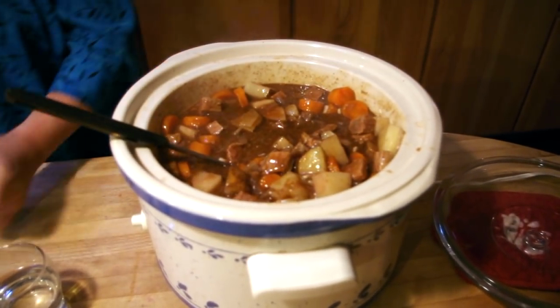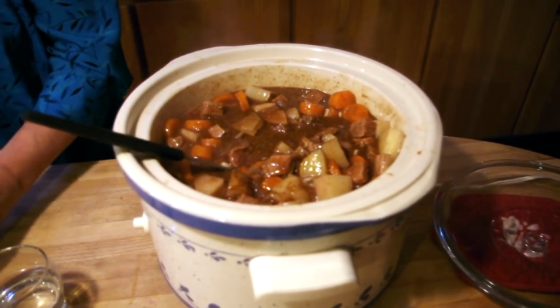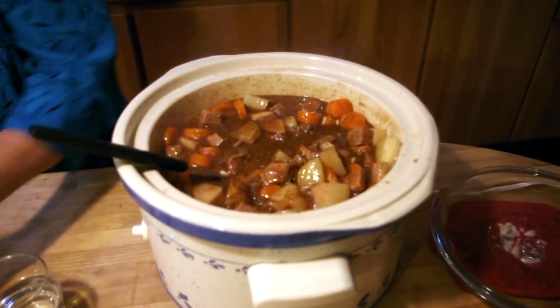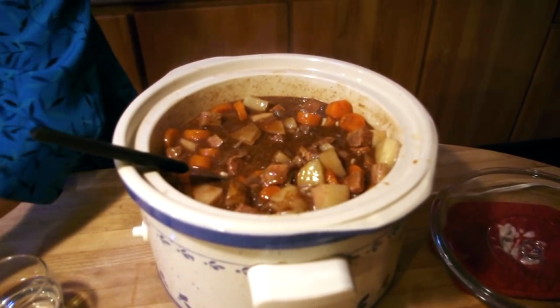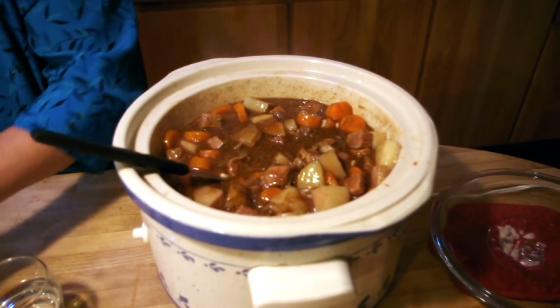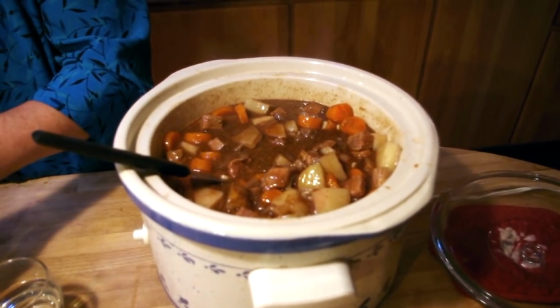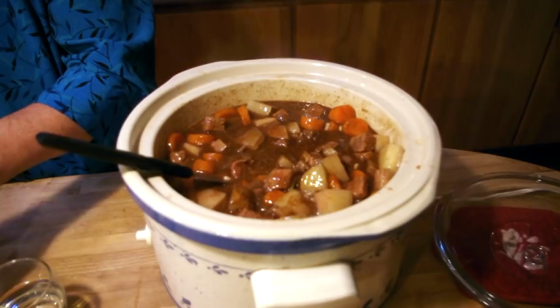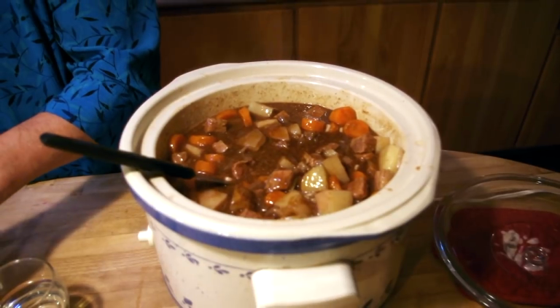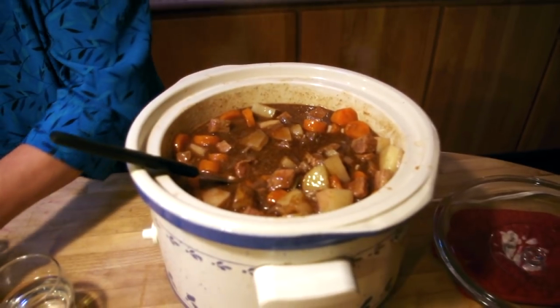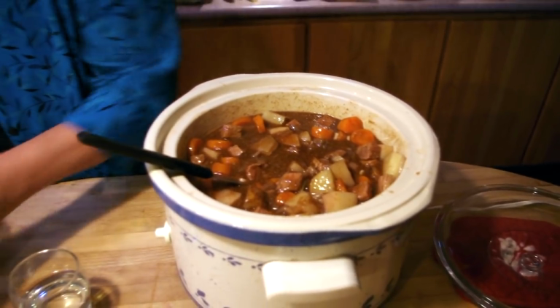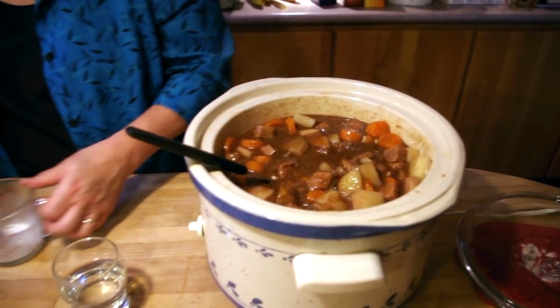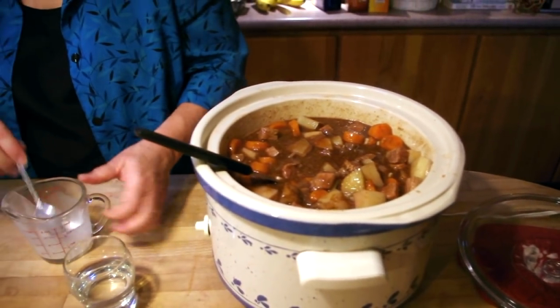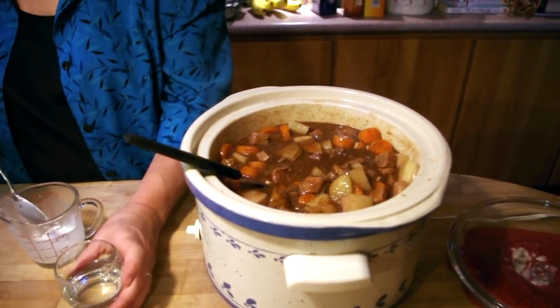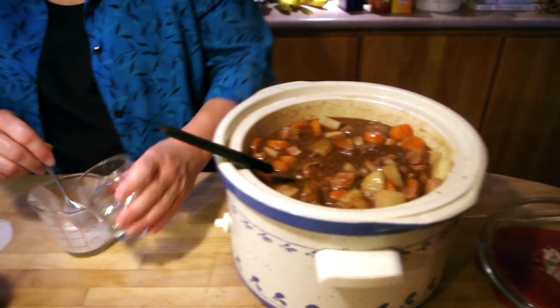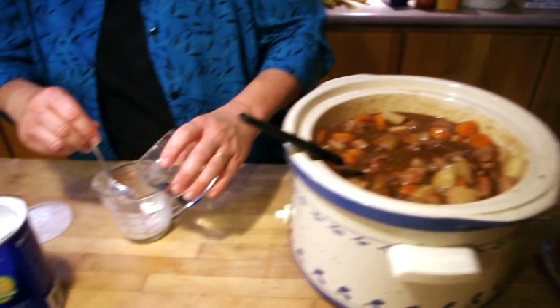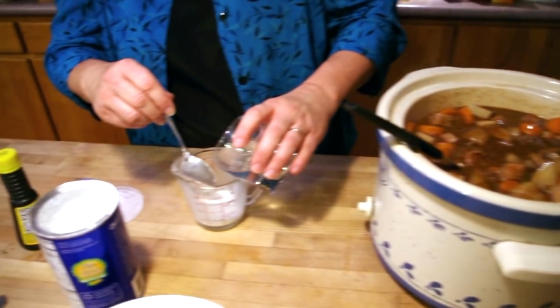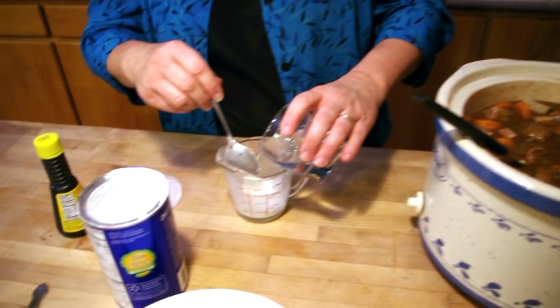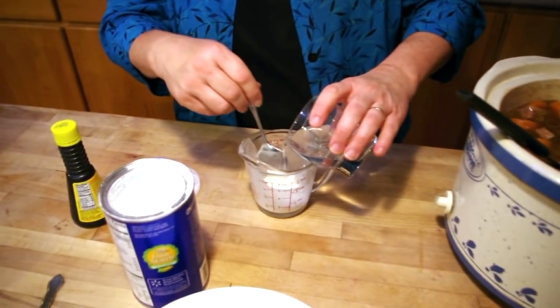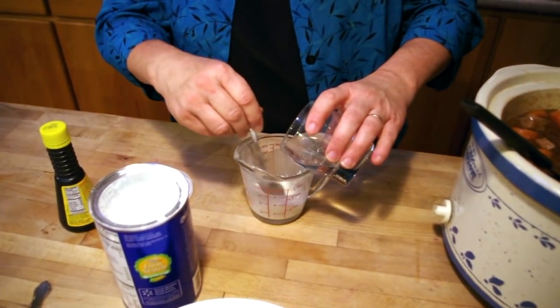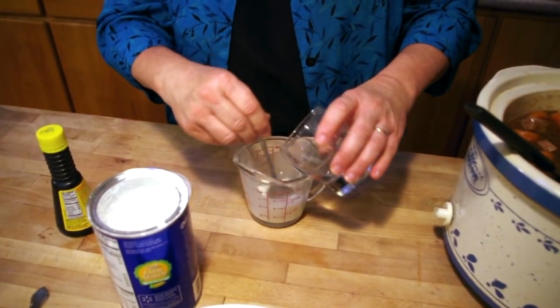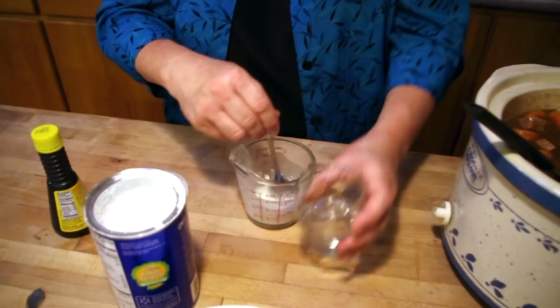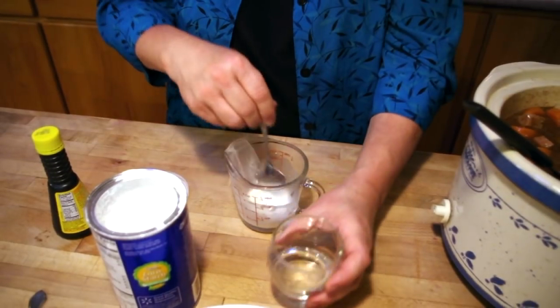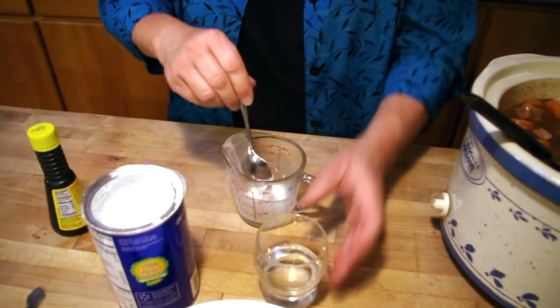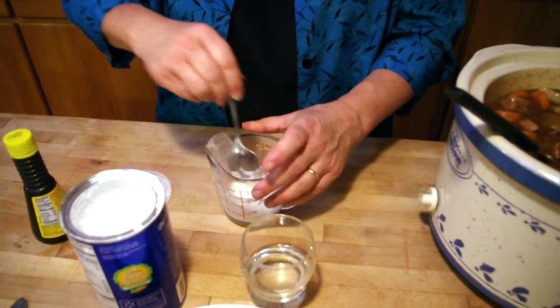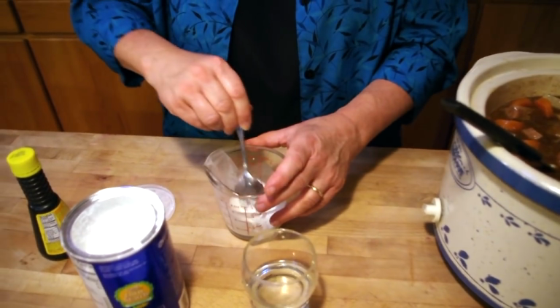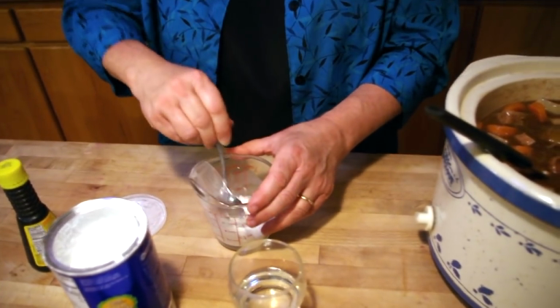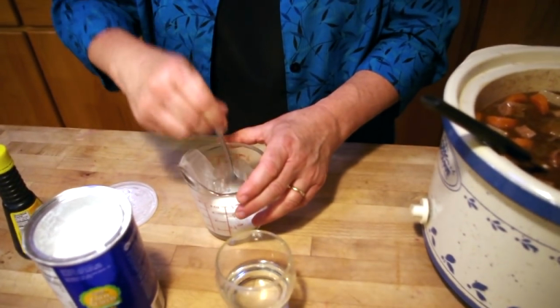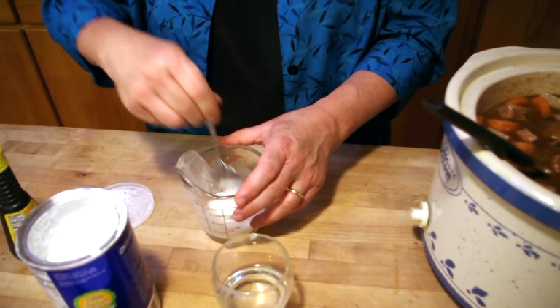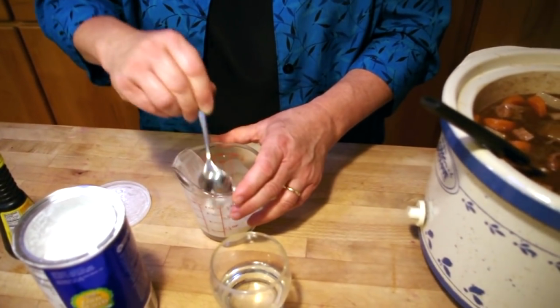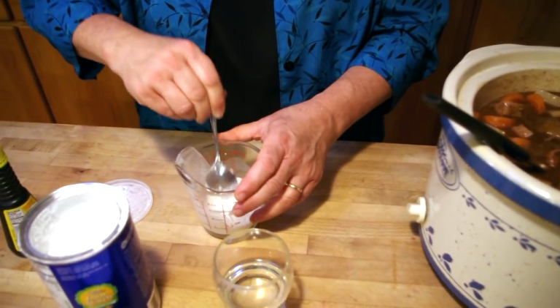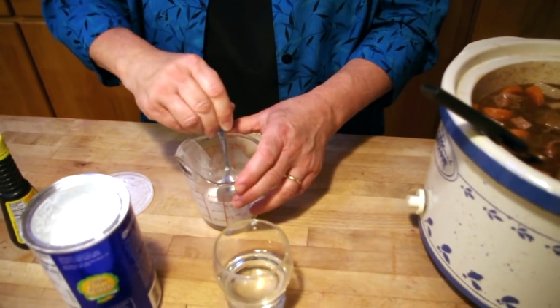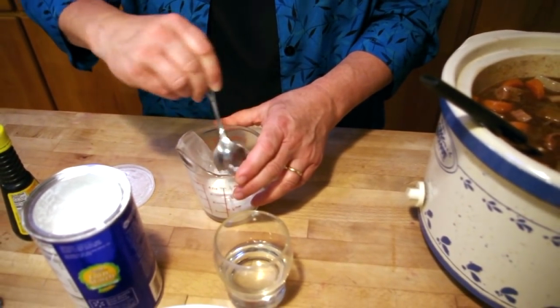I've got to add a little bit more — maybe one more heaping tablespoon — and add some water. I know I do this by feel; I should have it all measured, but I don't.